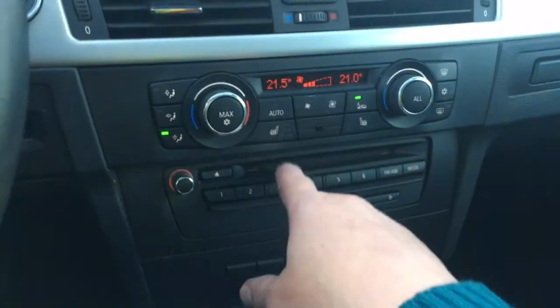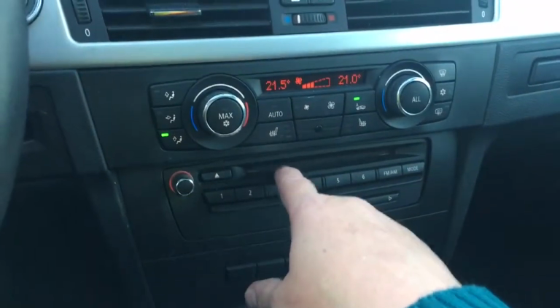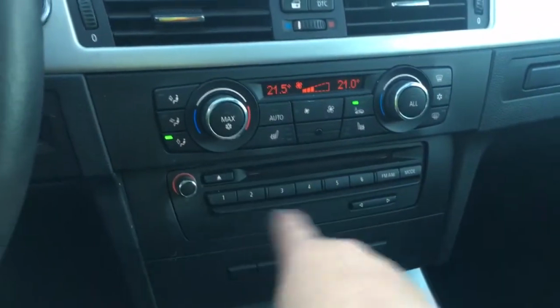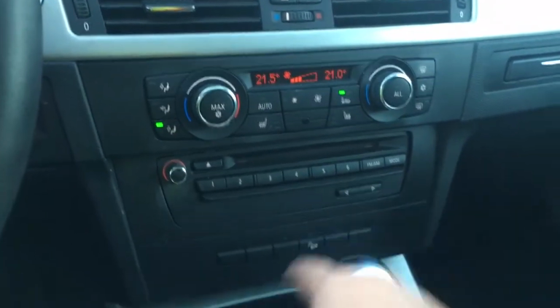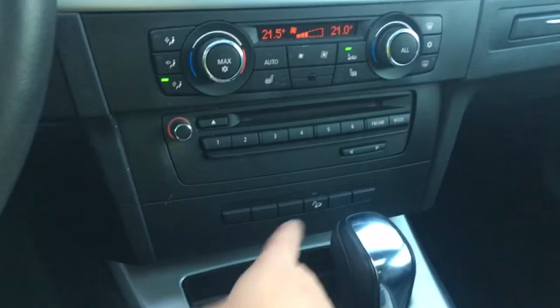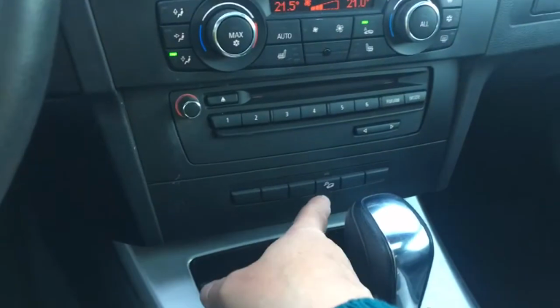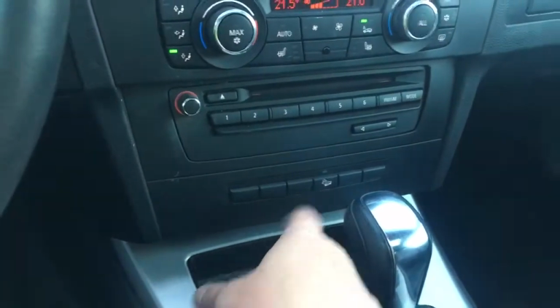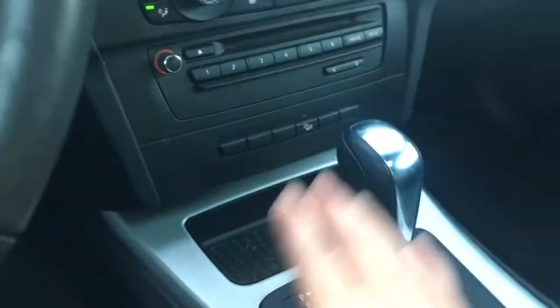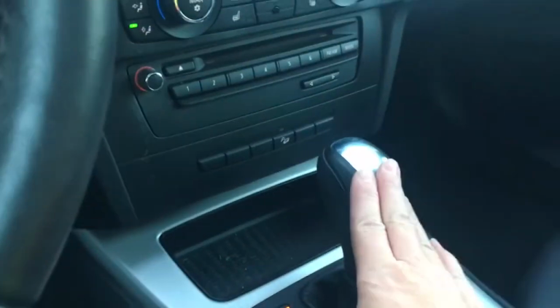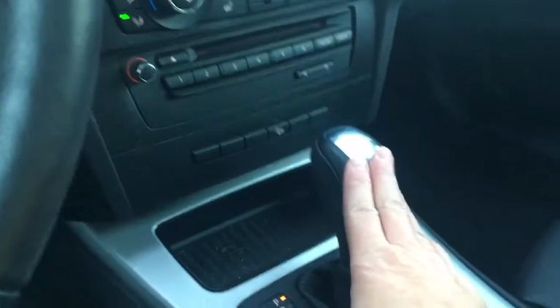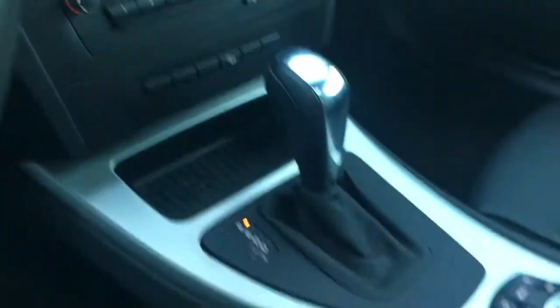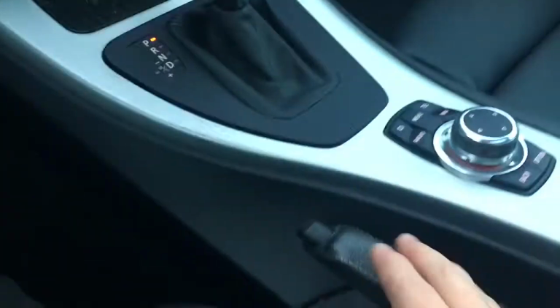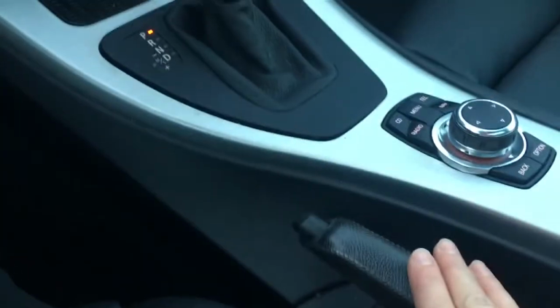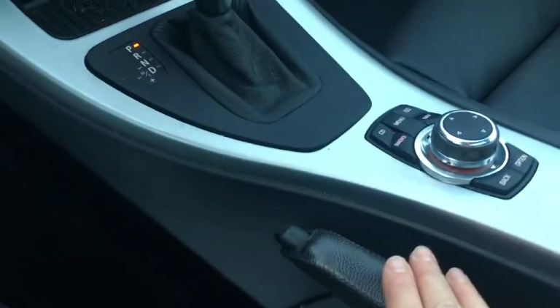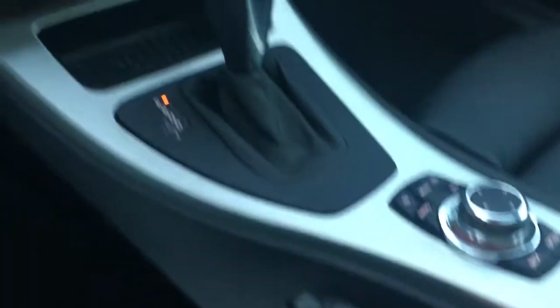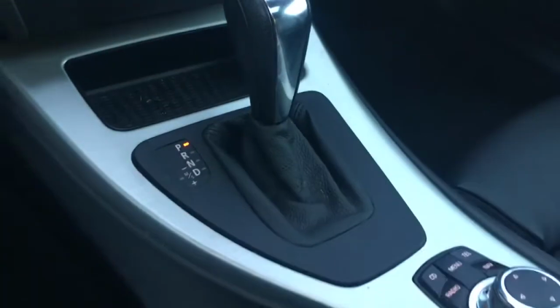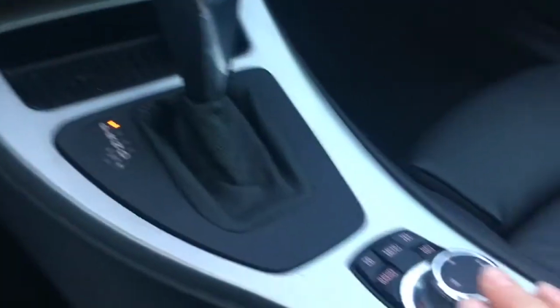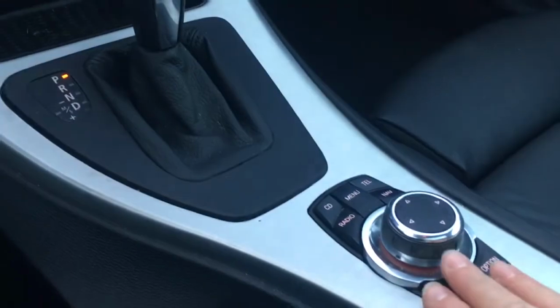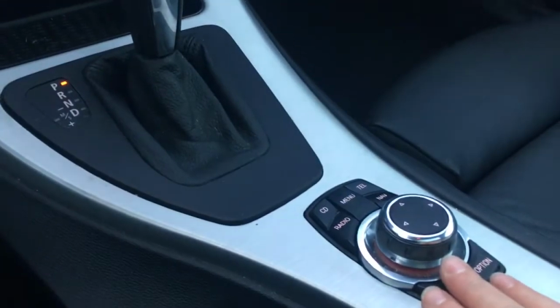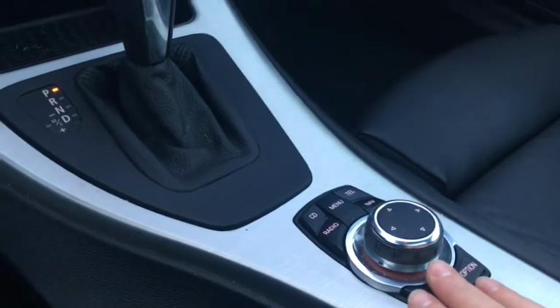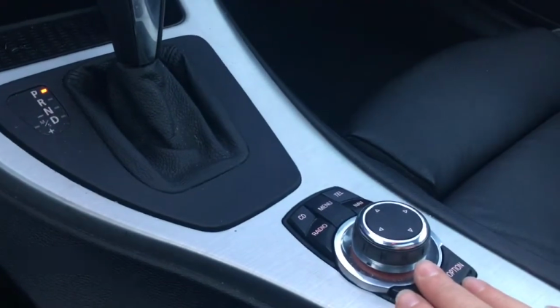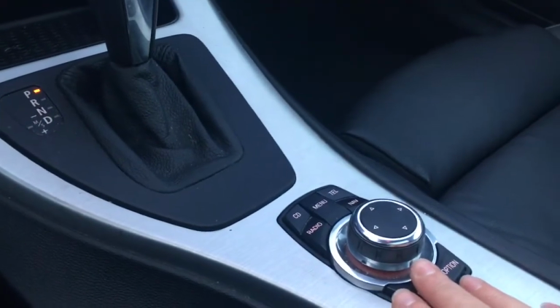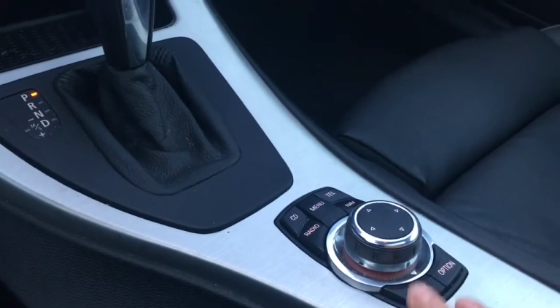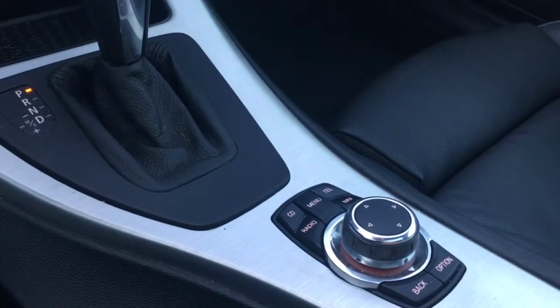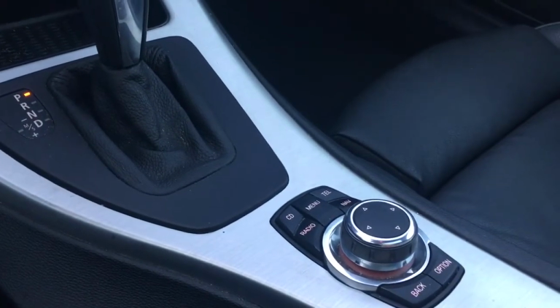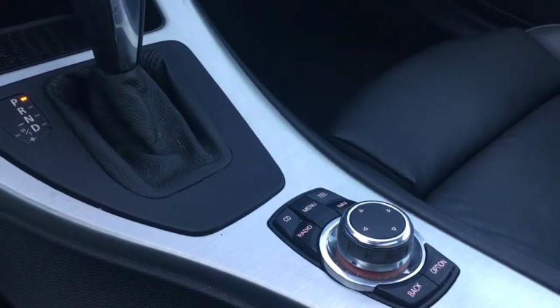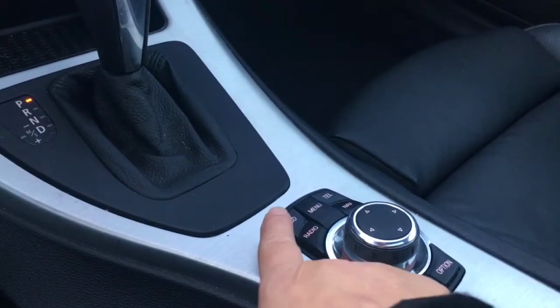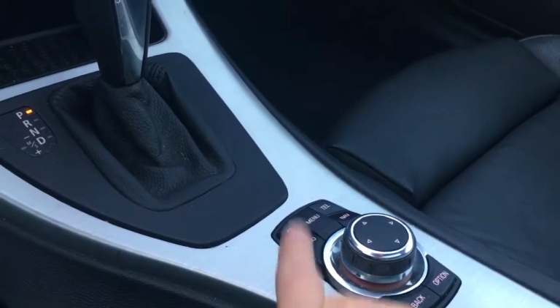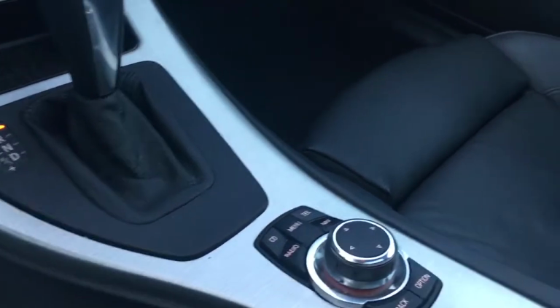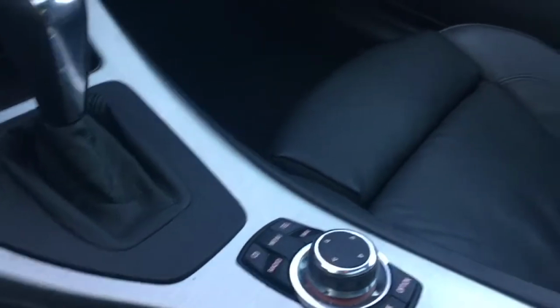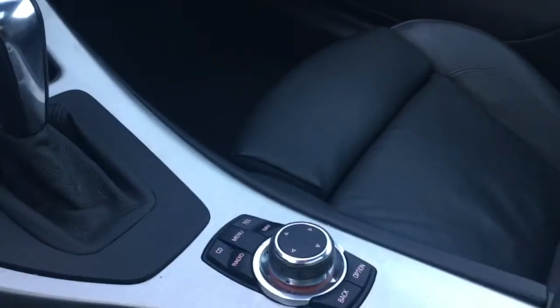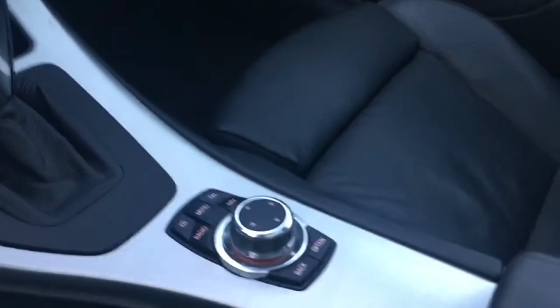Below that's the CD player and then the options: traction control, an automatic shifter, emergency parking brake. And this is where you can toggle through the menu for the different options that you want — CD, radio, navigation, and so forth.